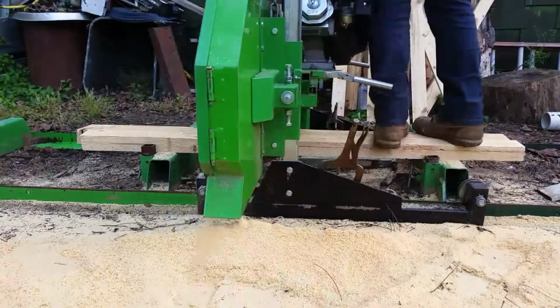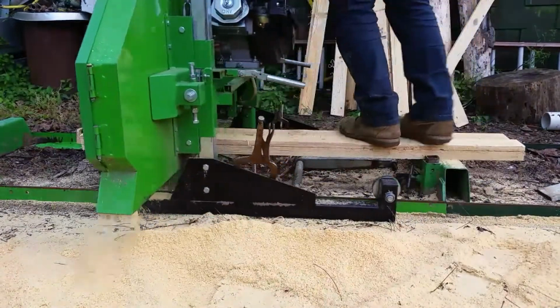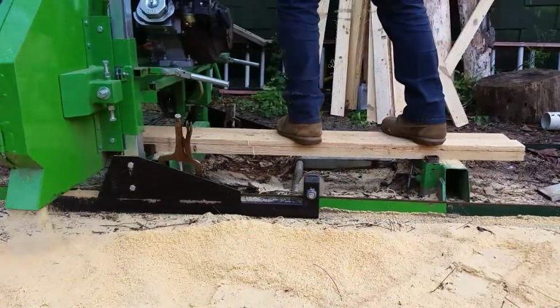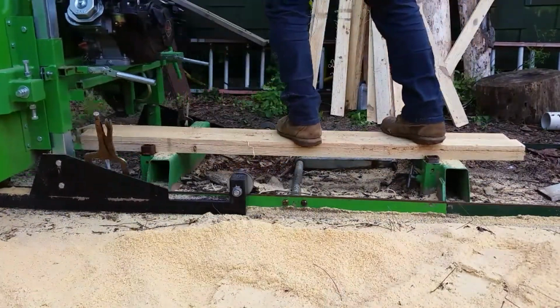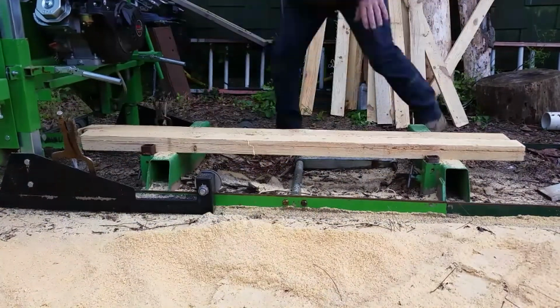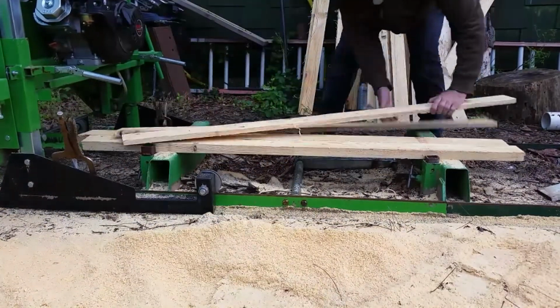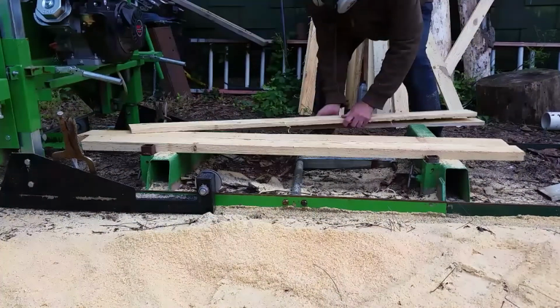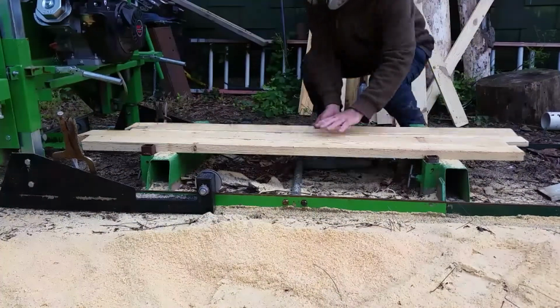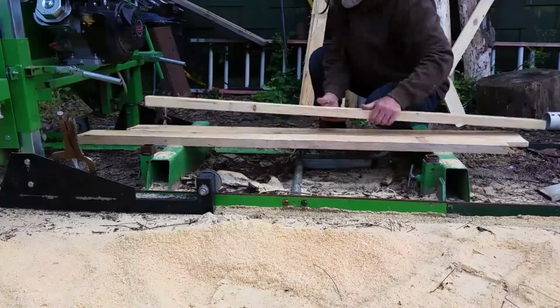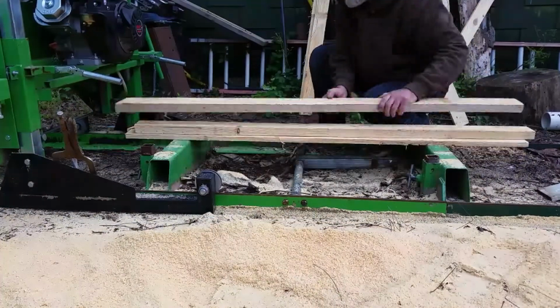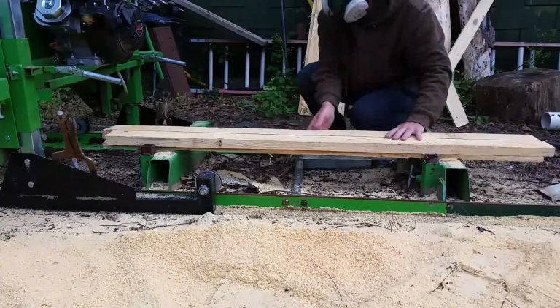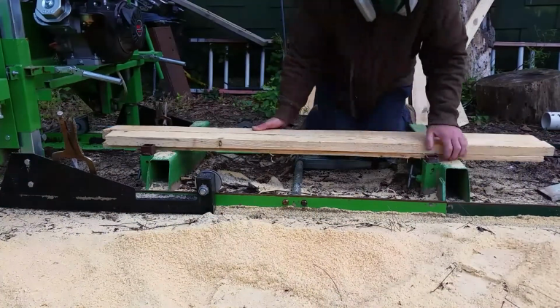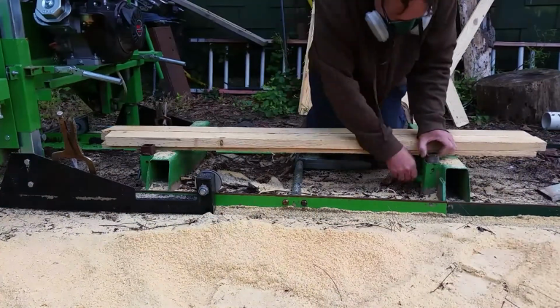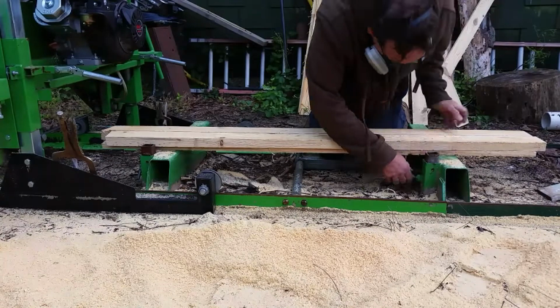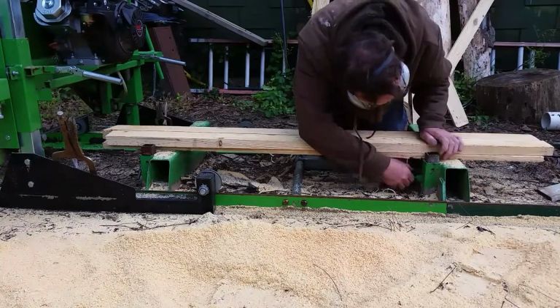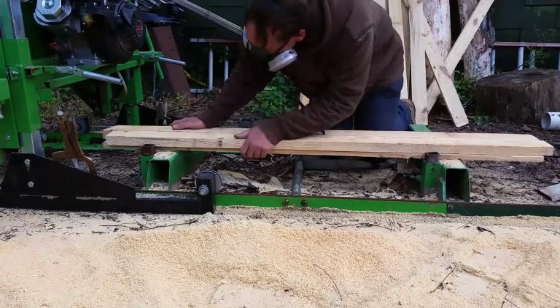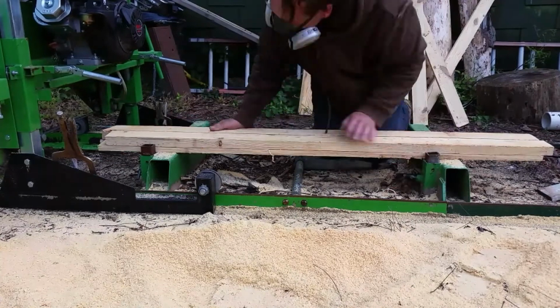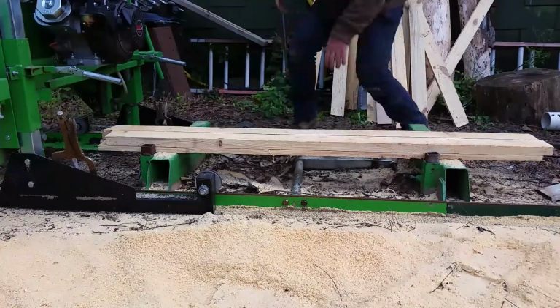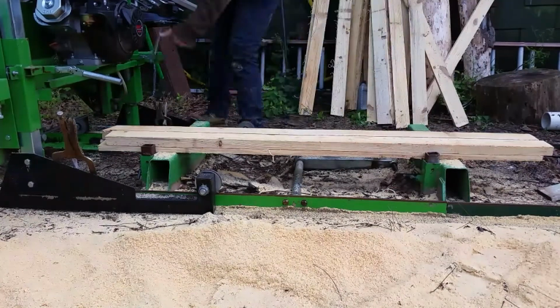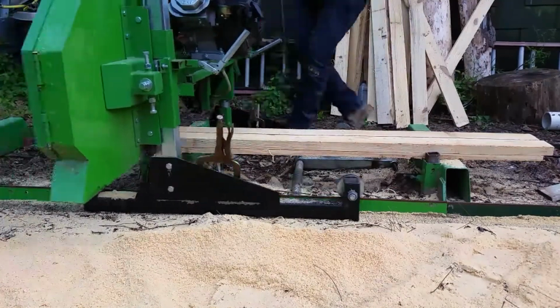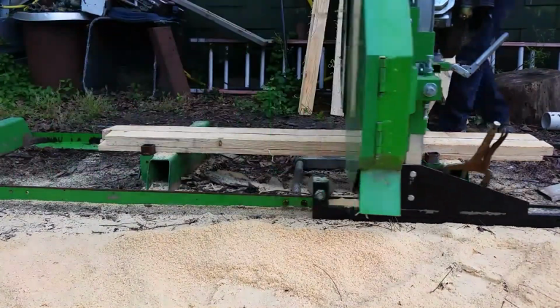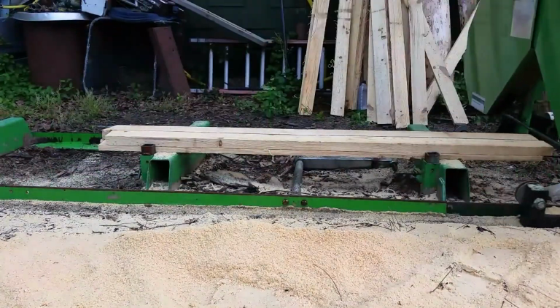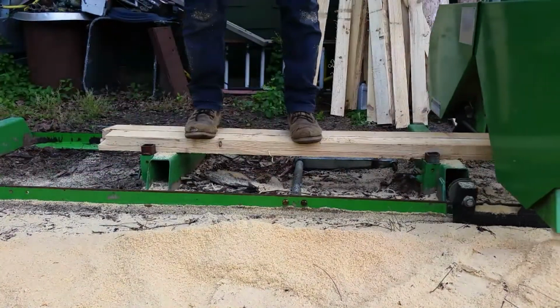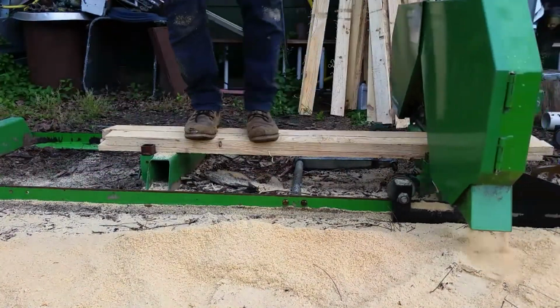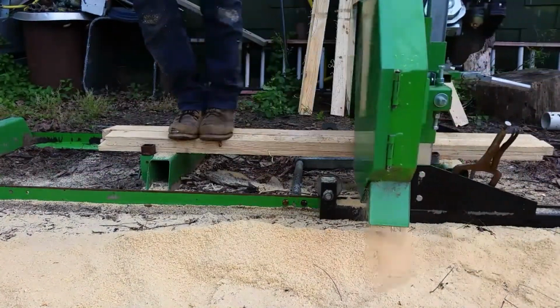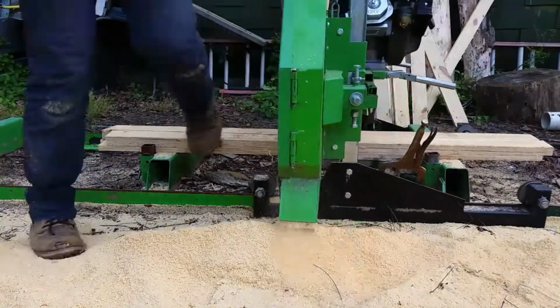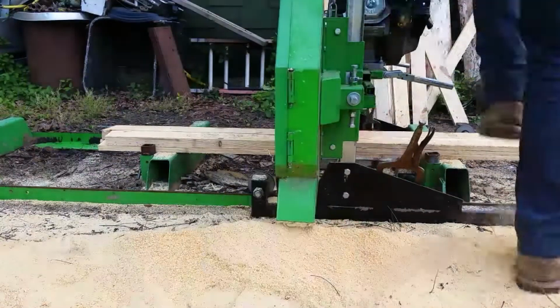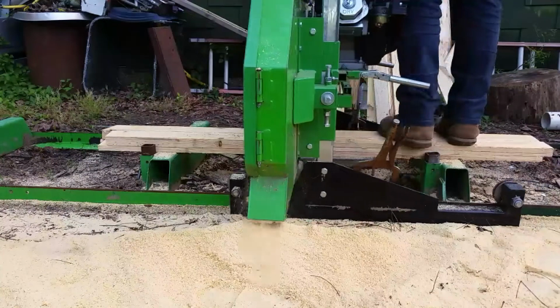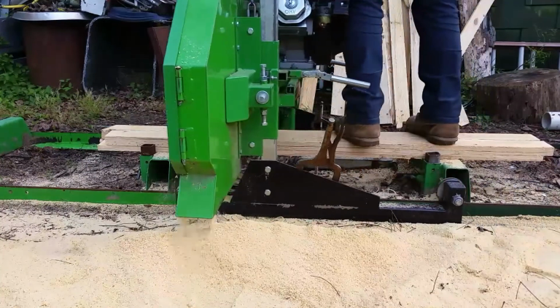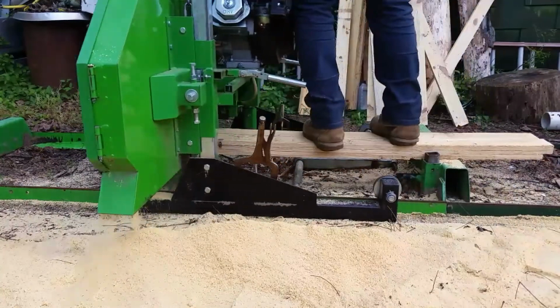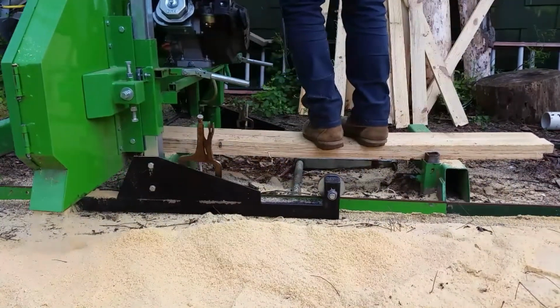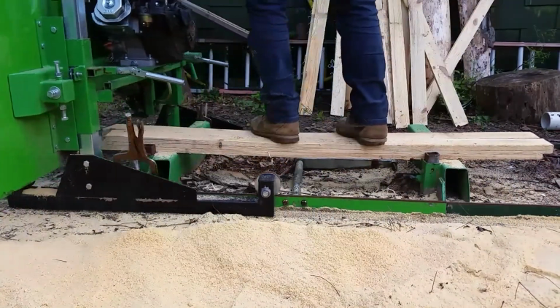I was wondering why my boards were getting fatter at the end — because I was standing on them and they were flexing. I'll shift my weight.